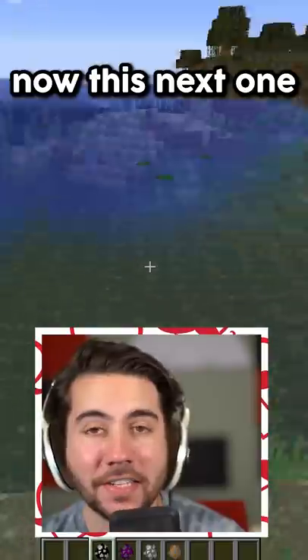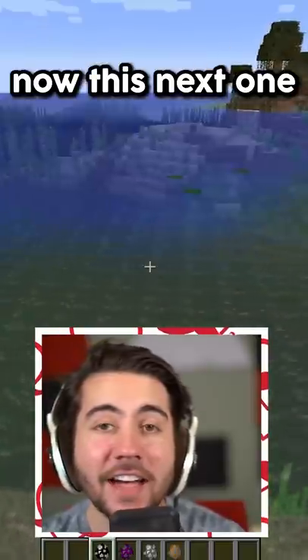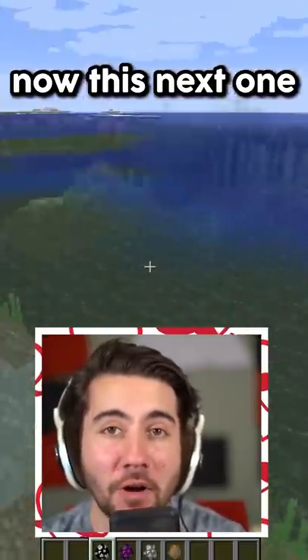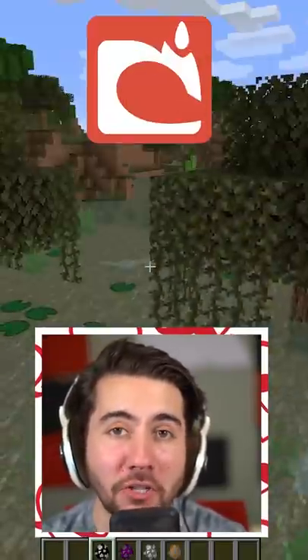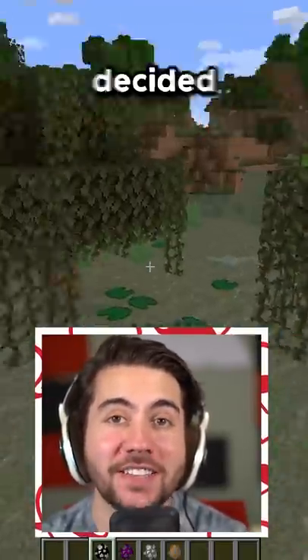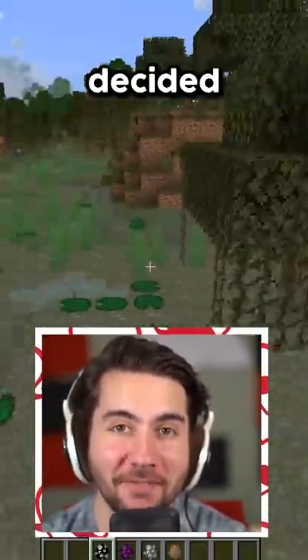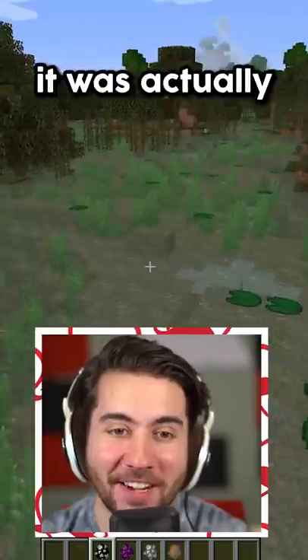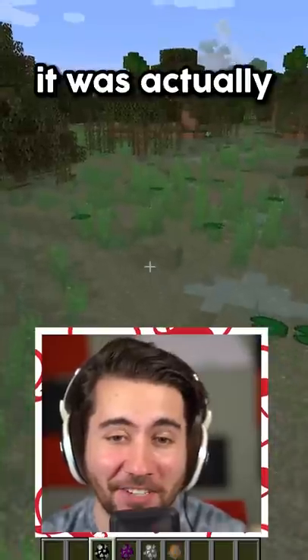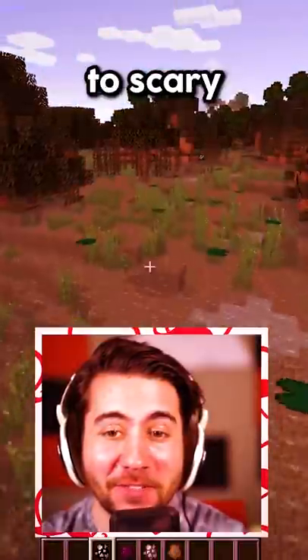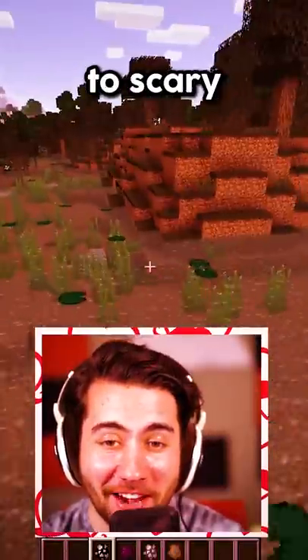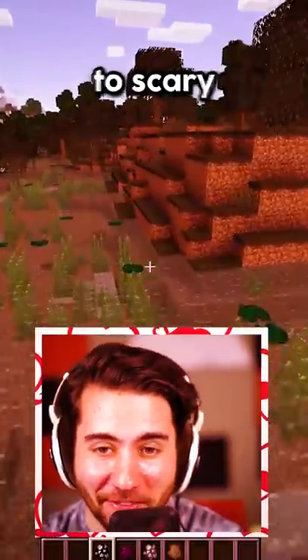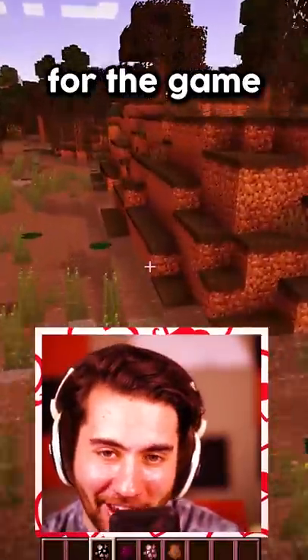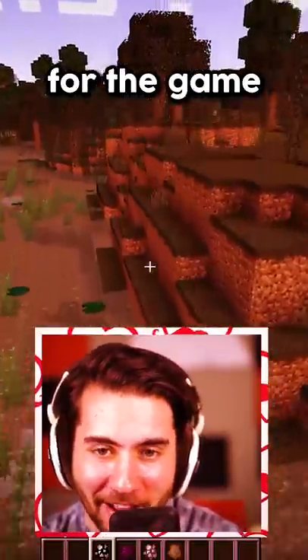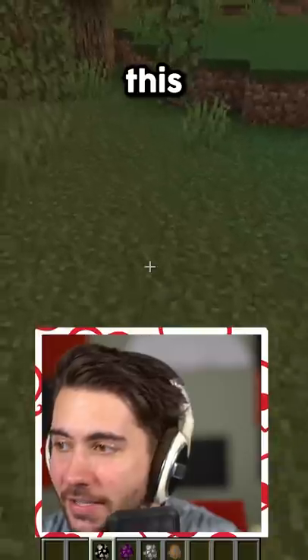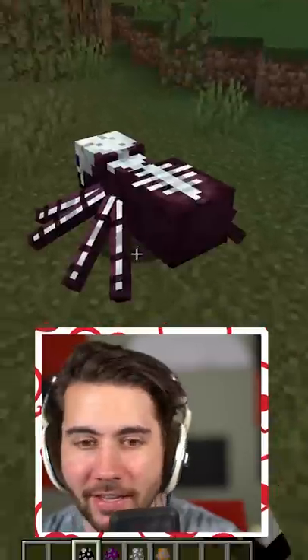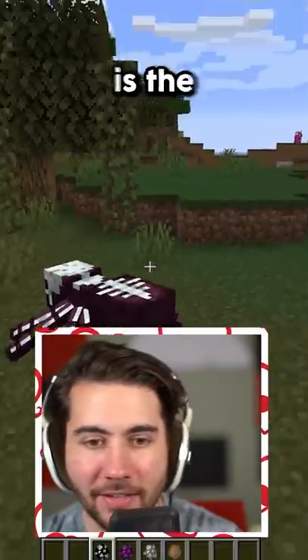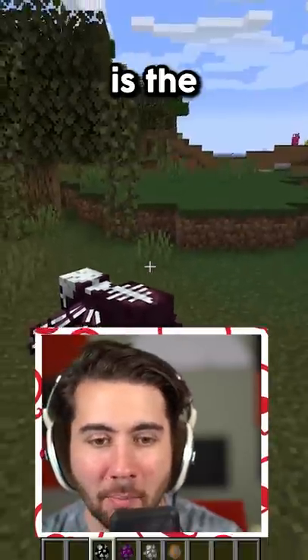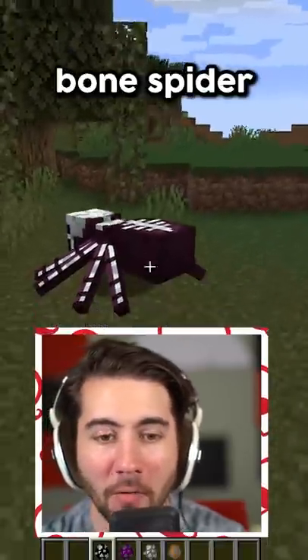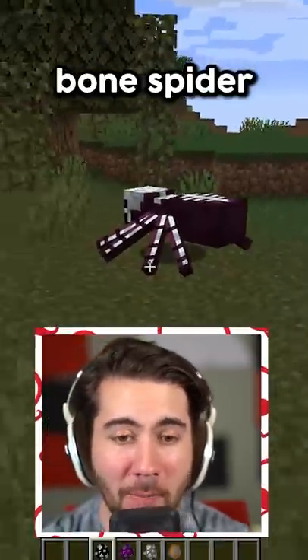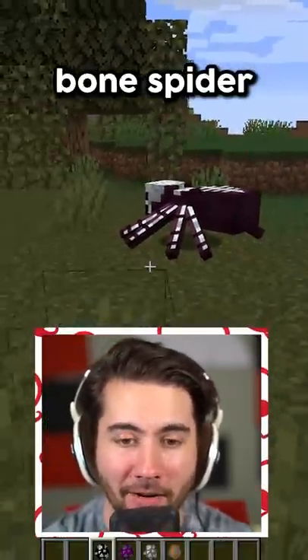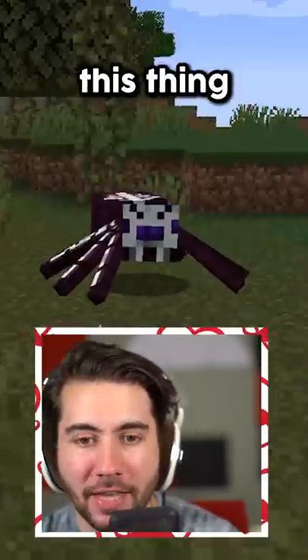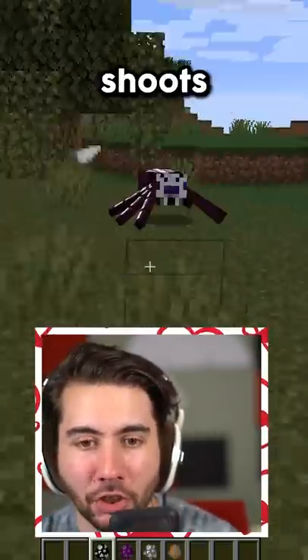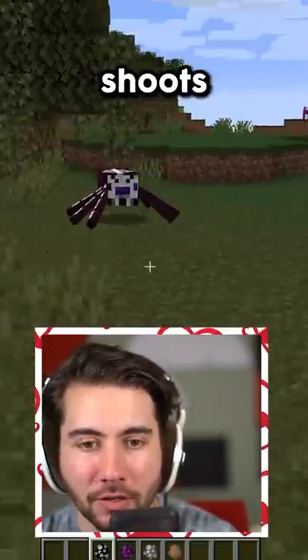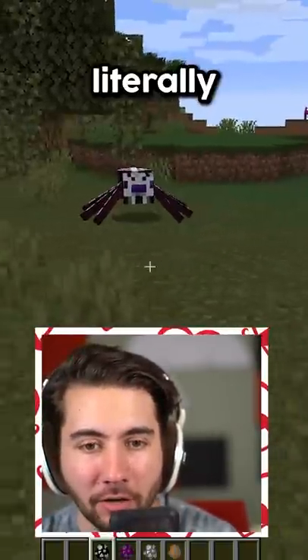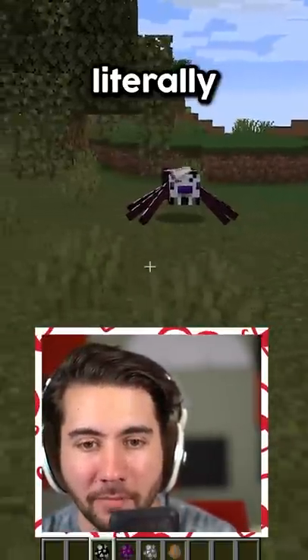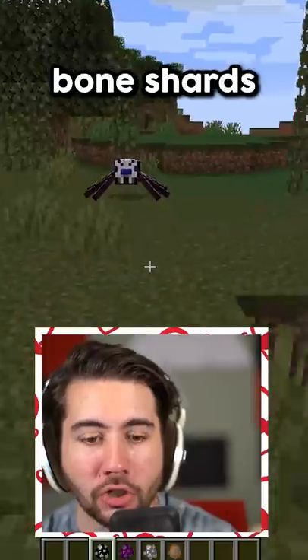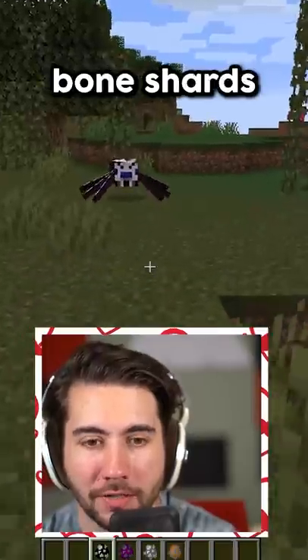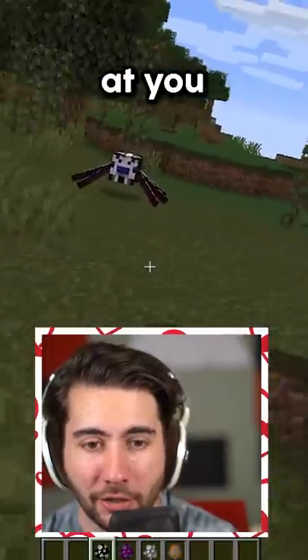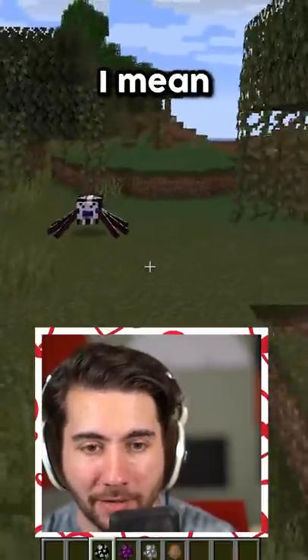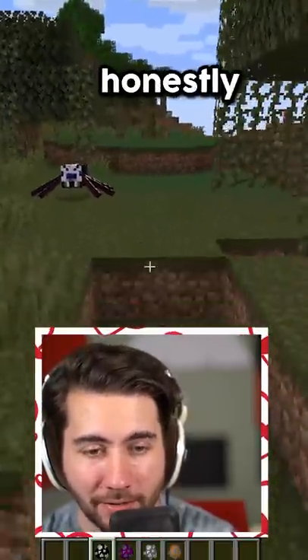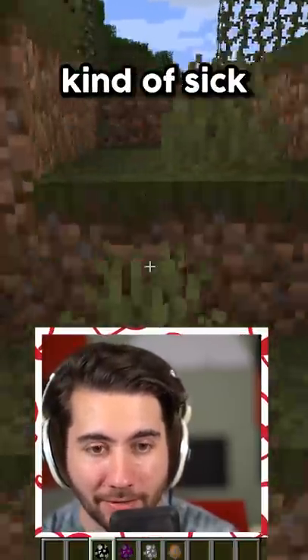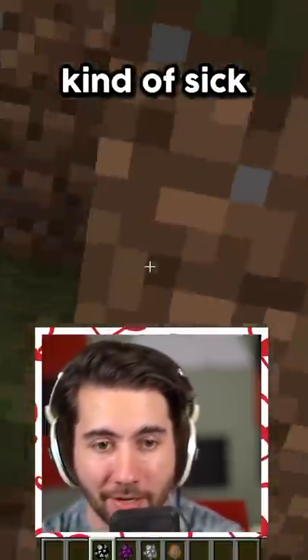This next one Mojang decided was actually too scary for the game — this is the bone spider. This thing shoots literally bone shards at you. I mean, it's honestly kind of sick.